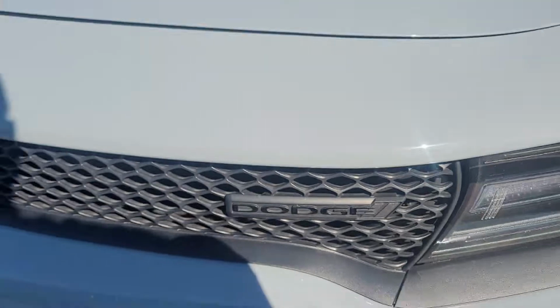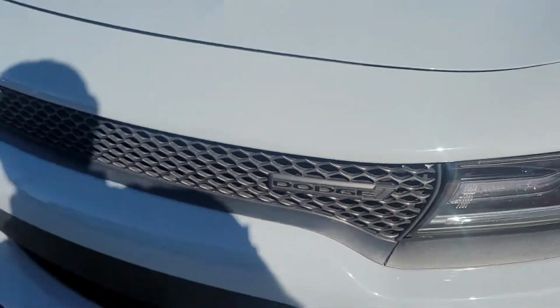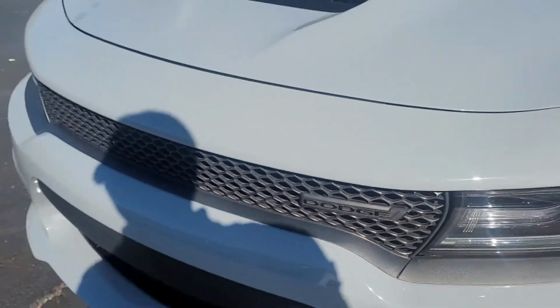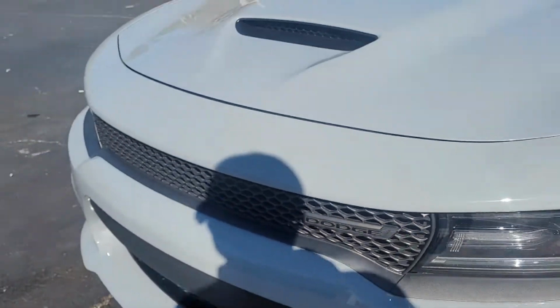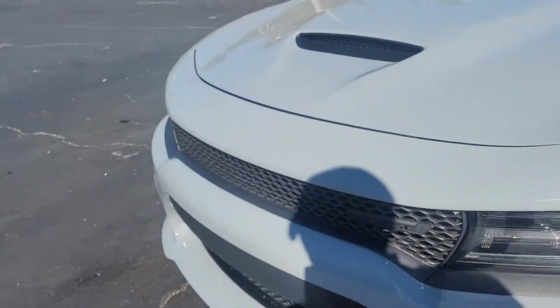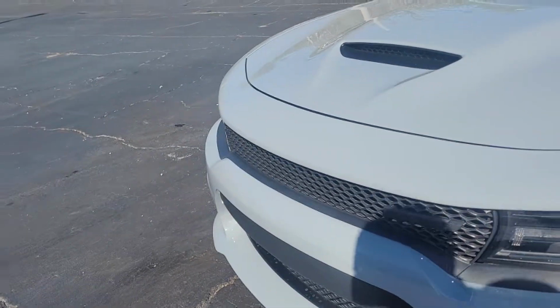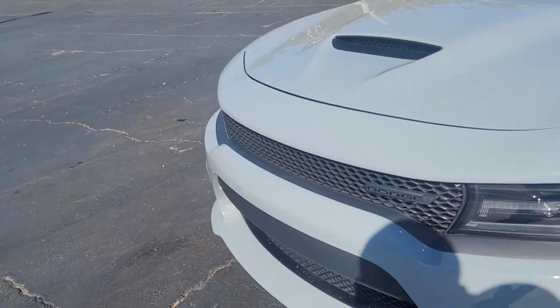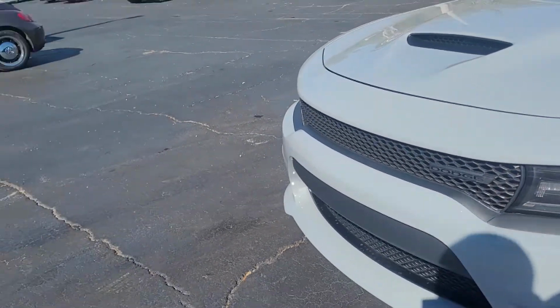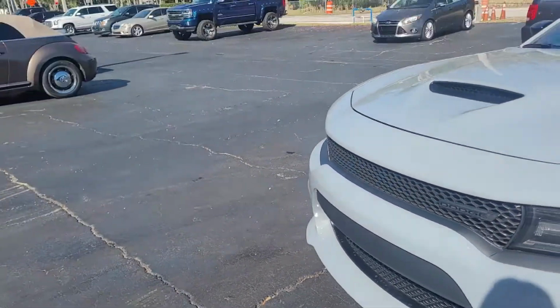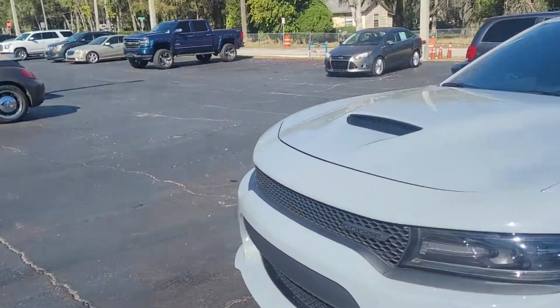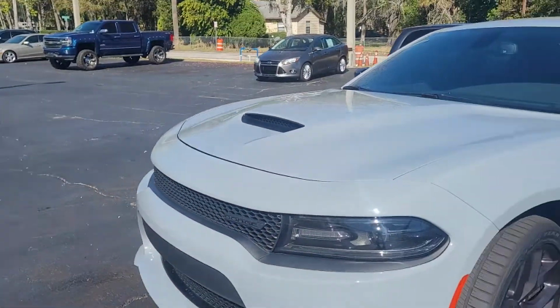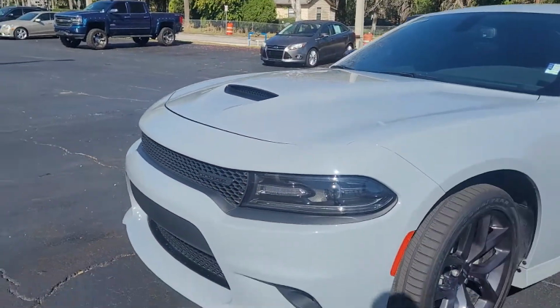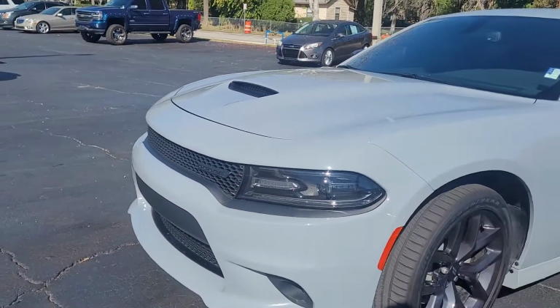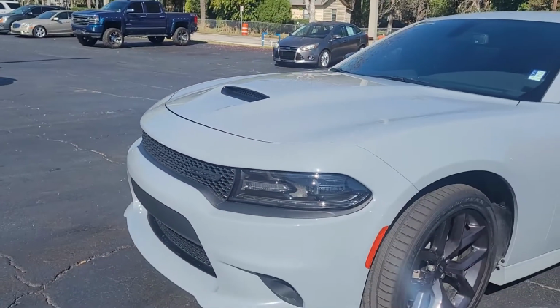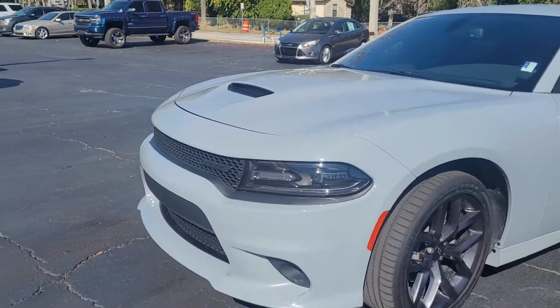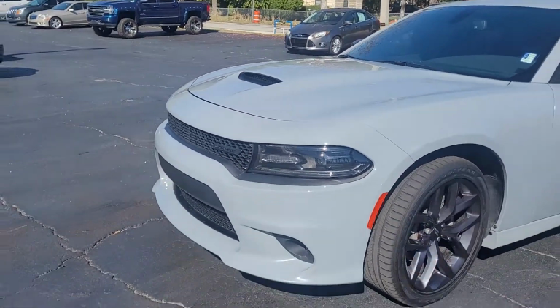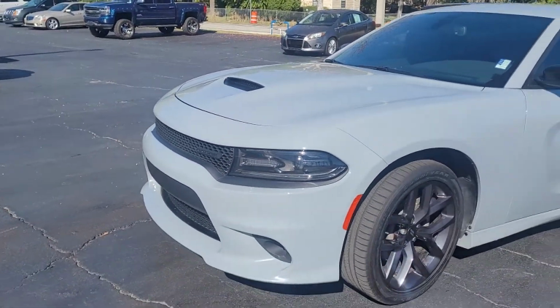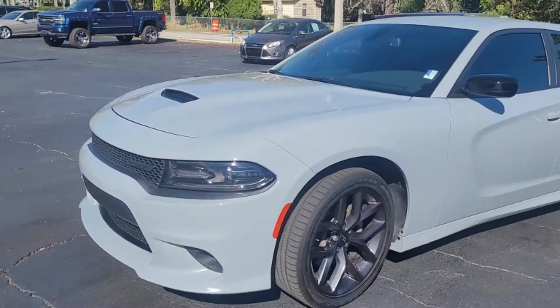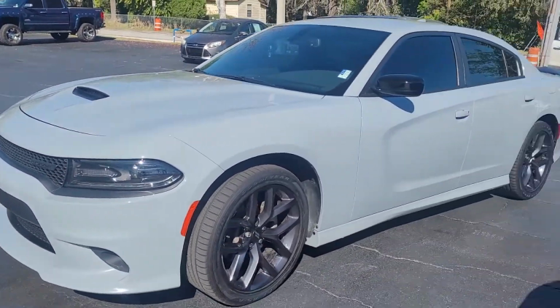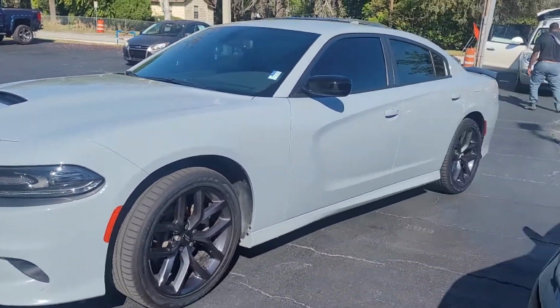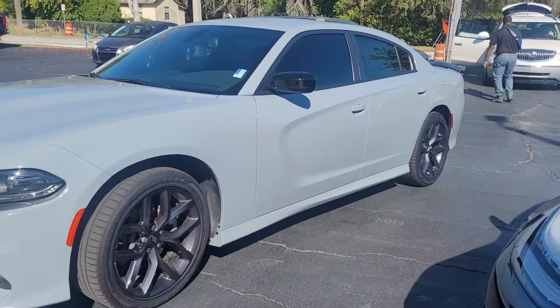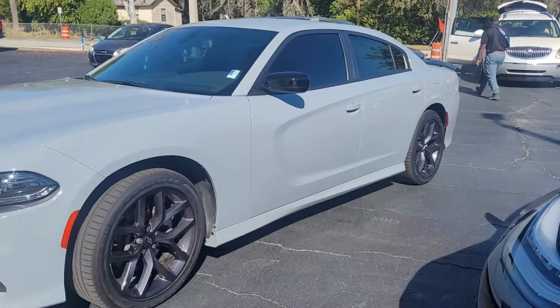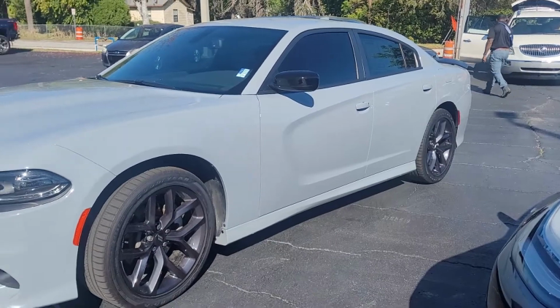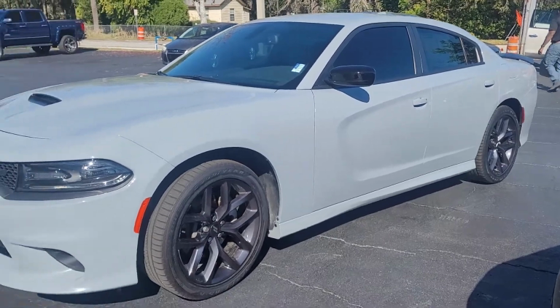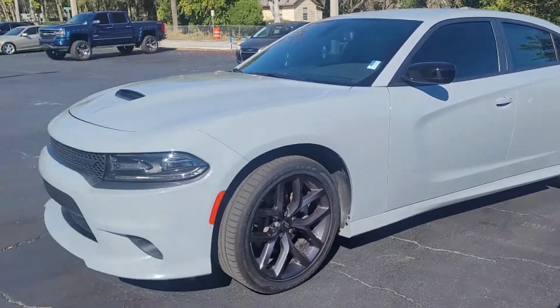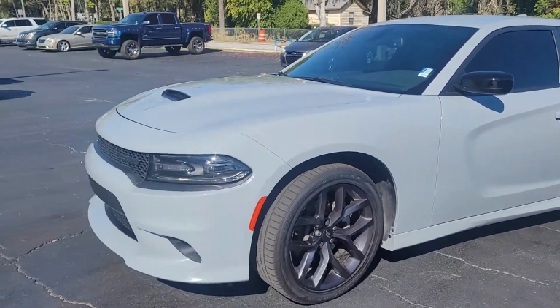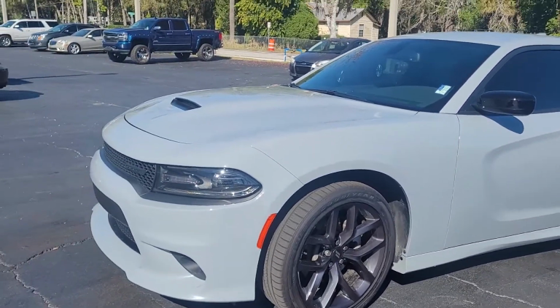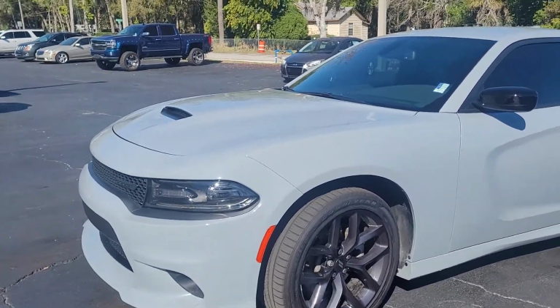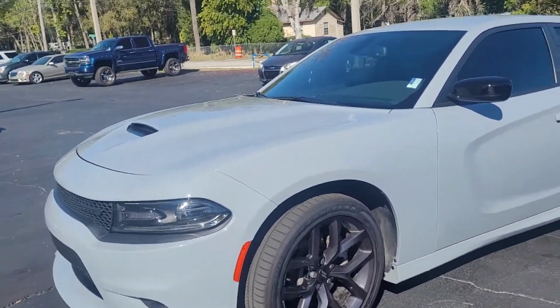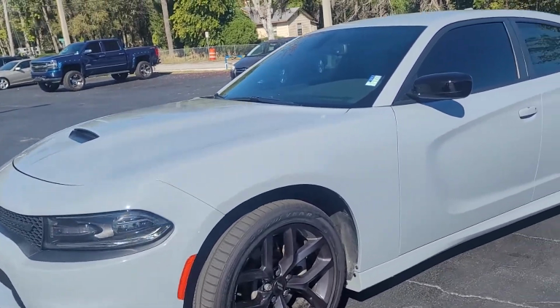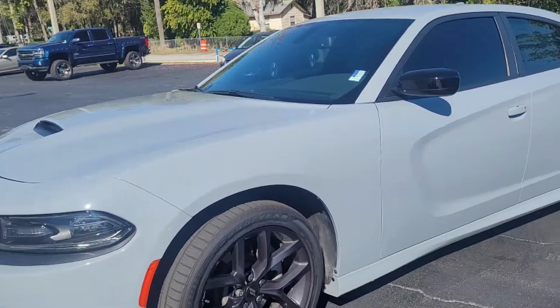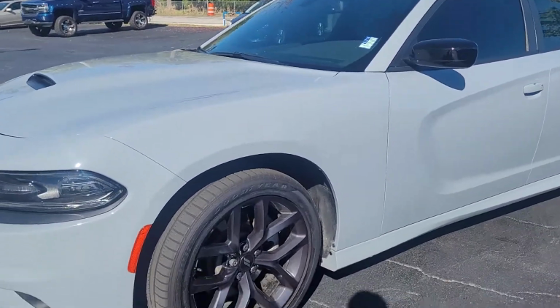Hey, this is Joe from Ritchie Autos in Daytona Beach, Florida. This is the 2021 Dodge Charger. You inquired on the vehicle — it is available for immediate delivery.